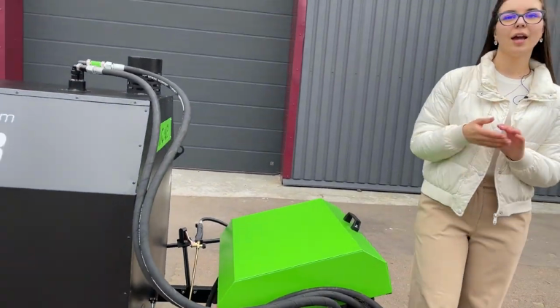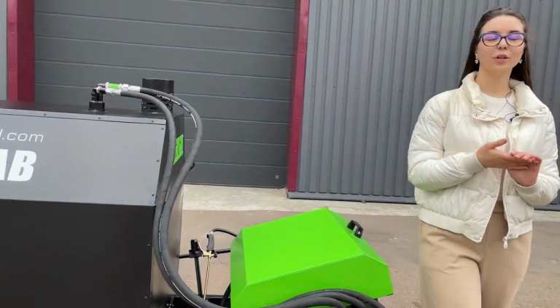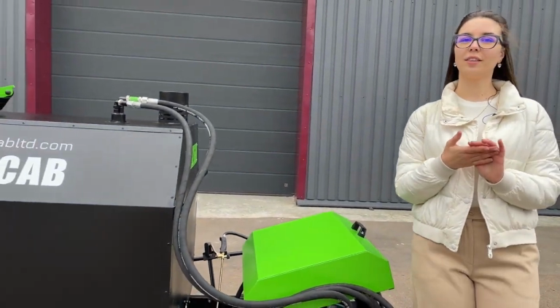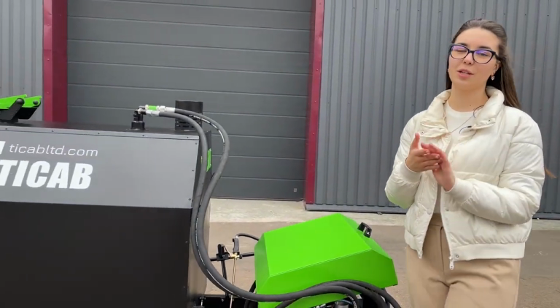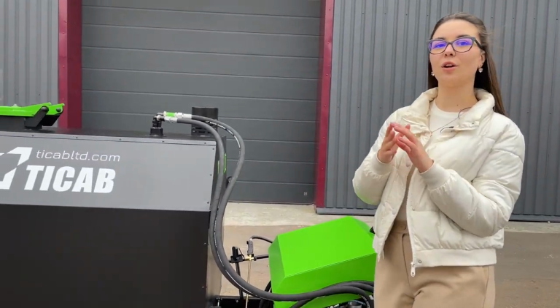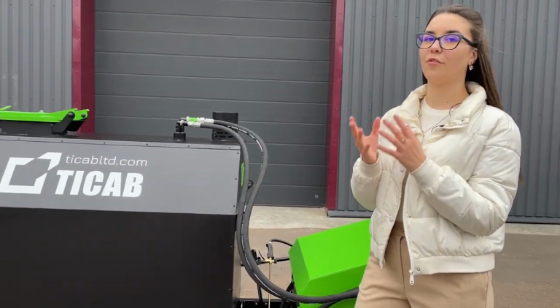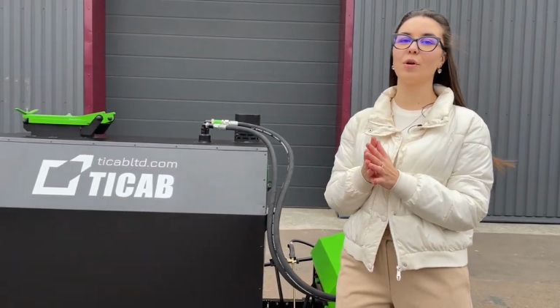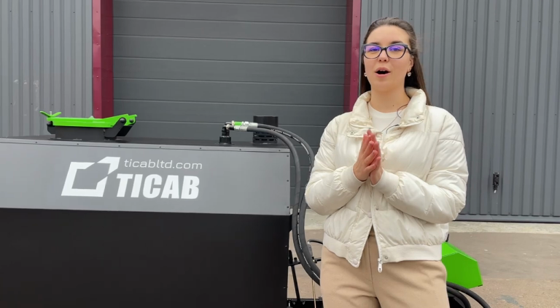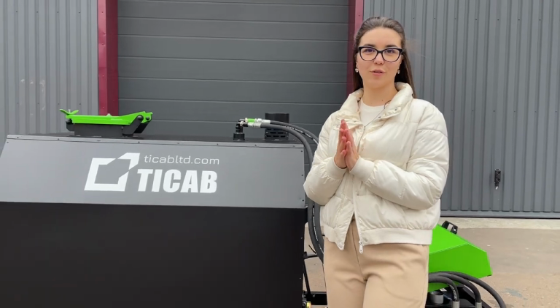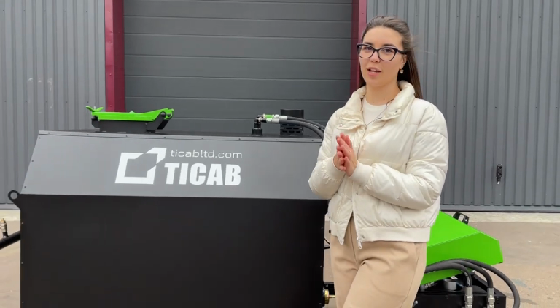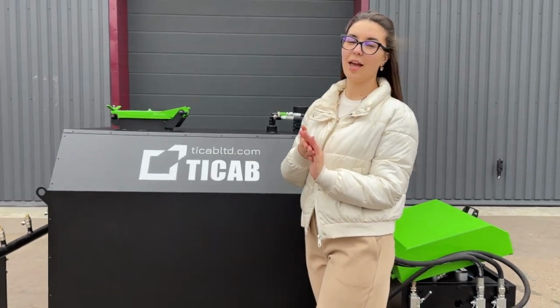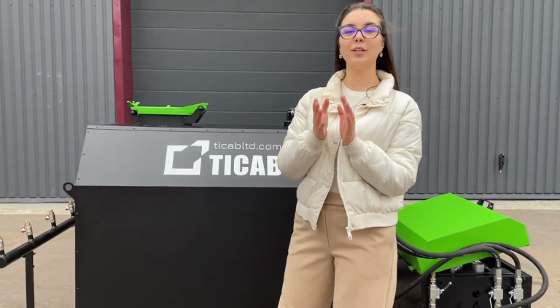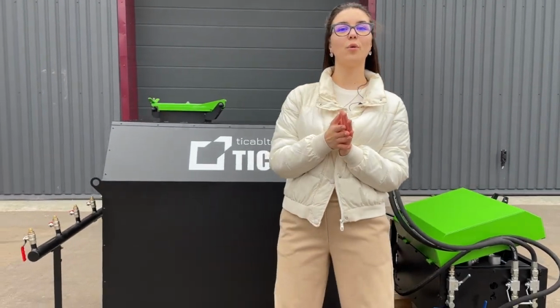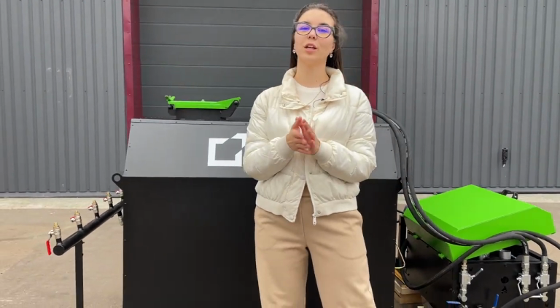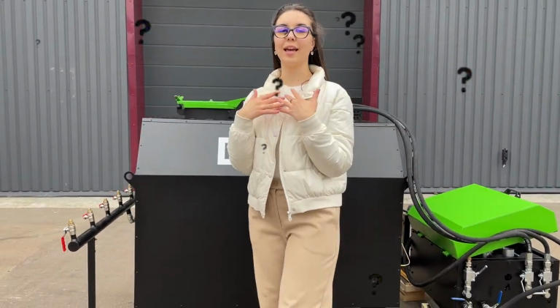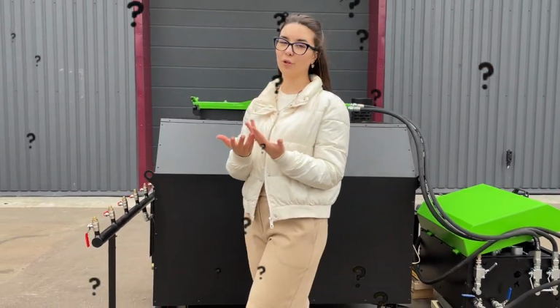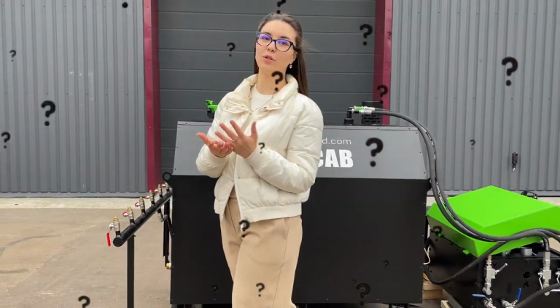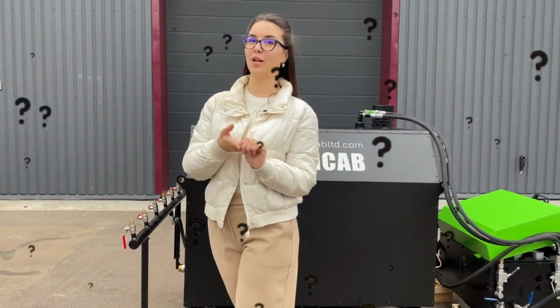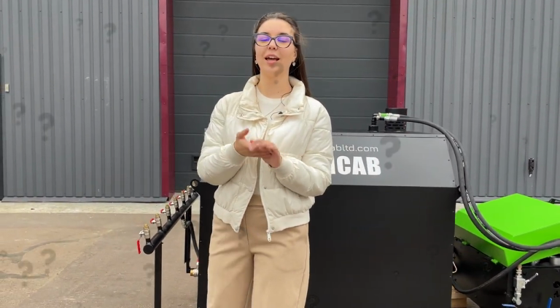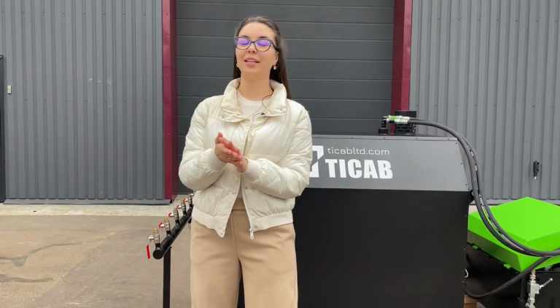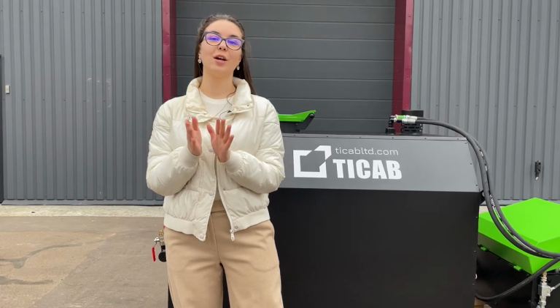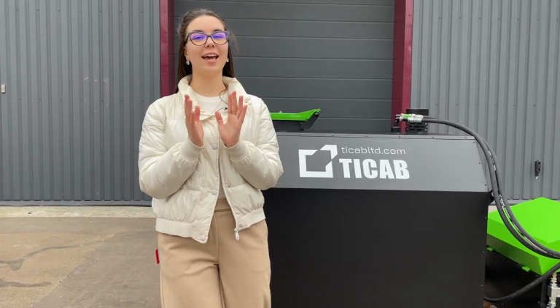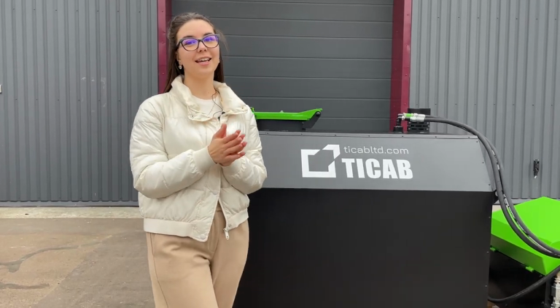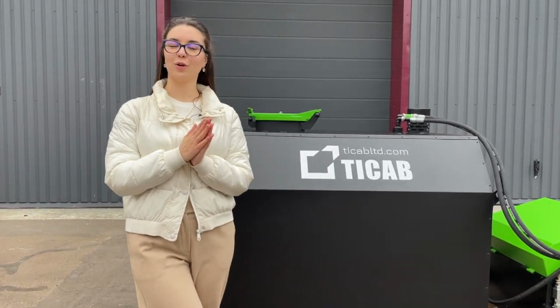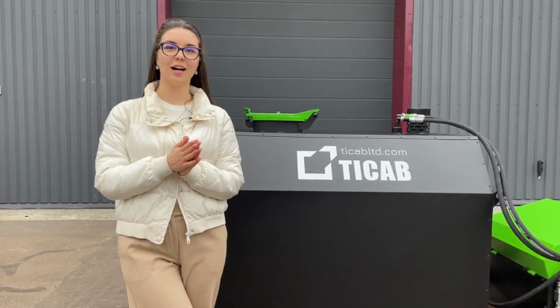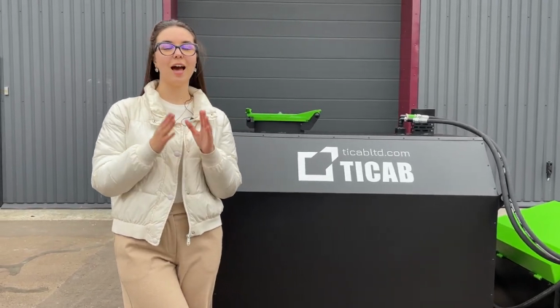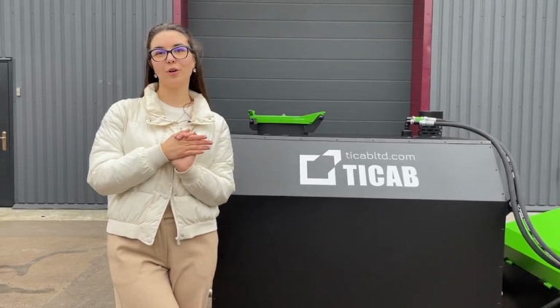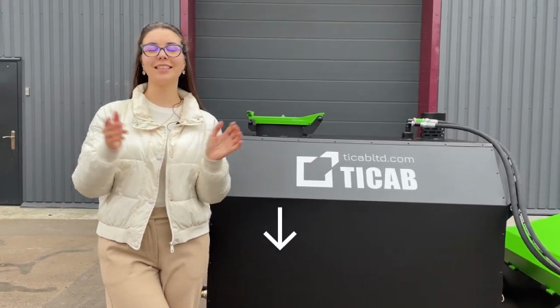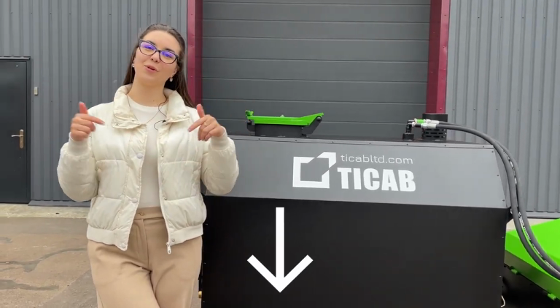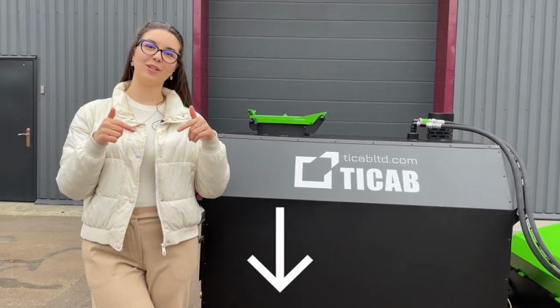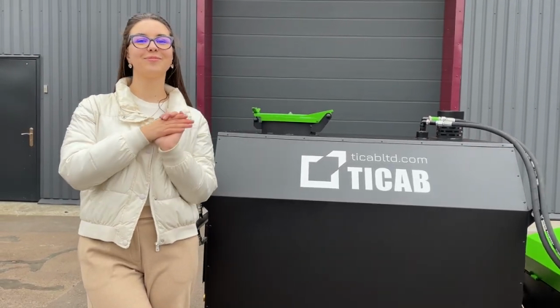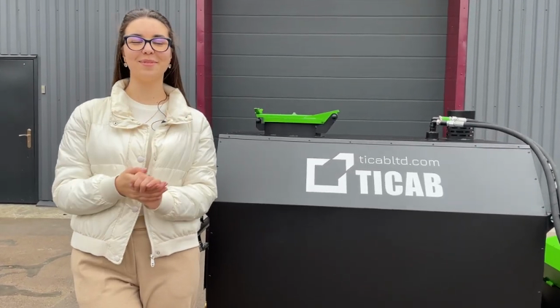You can order this machine on a frame or mounted on a trailer. We thank you for watching and look forward to your questions. Please do not hesitate to contact us — our contacts are below the video. Bye-bye!